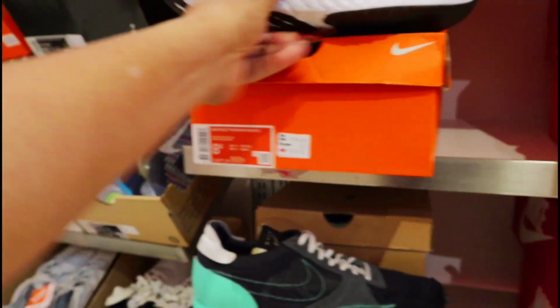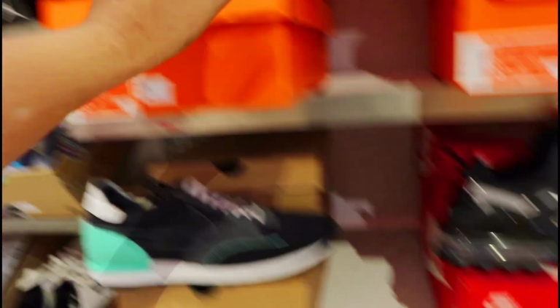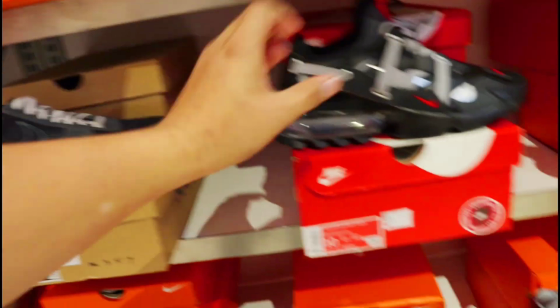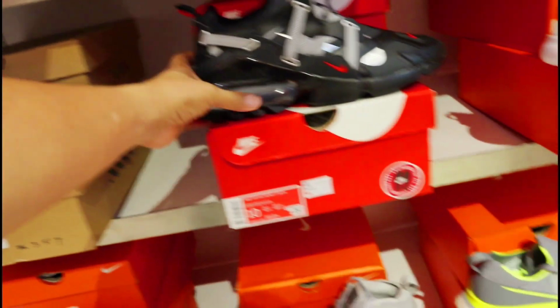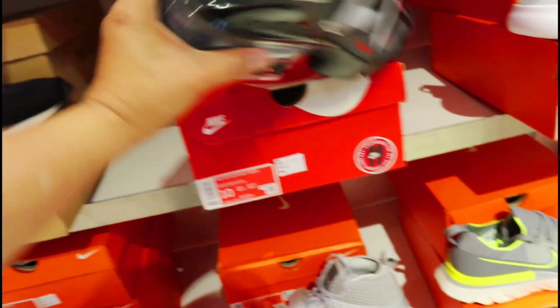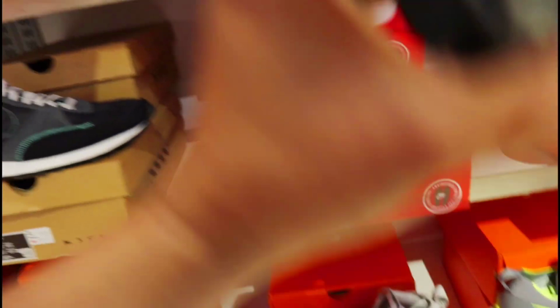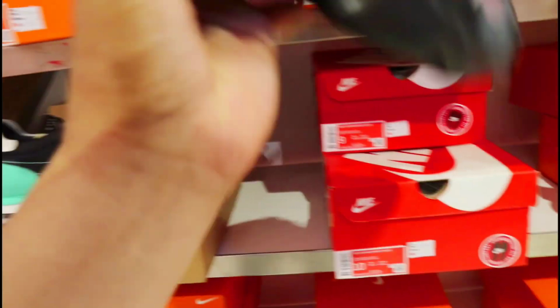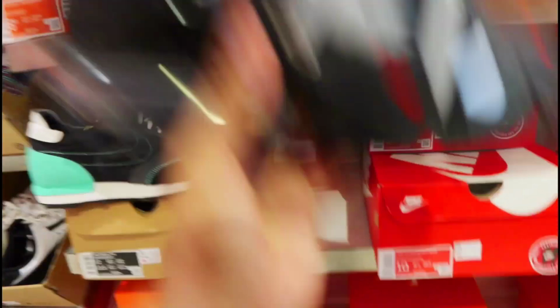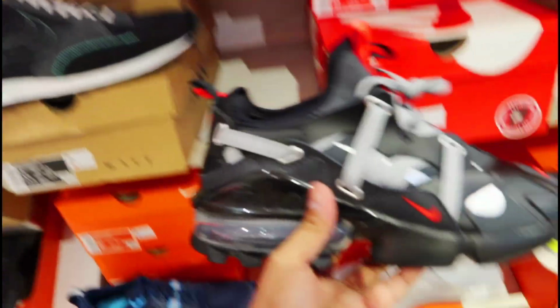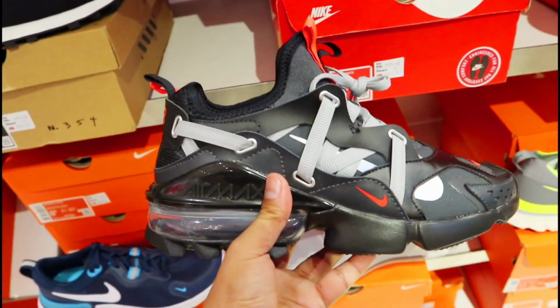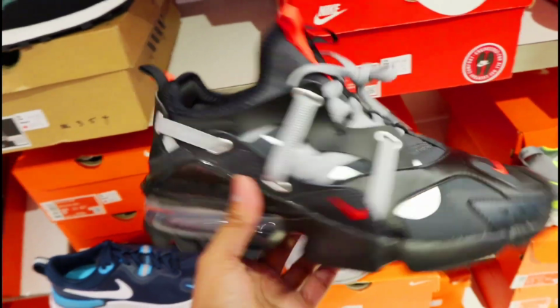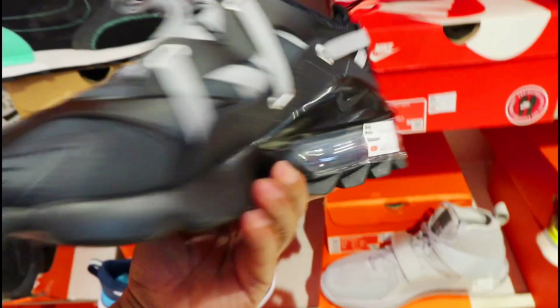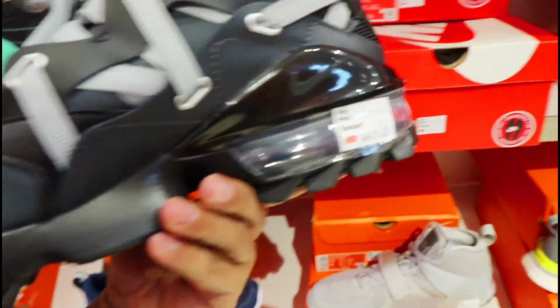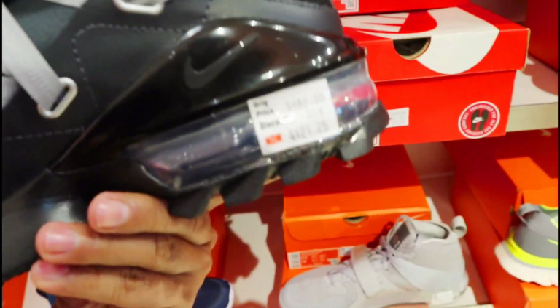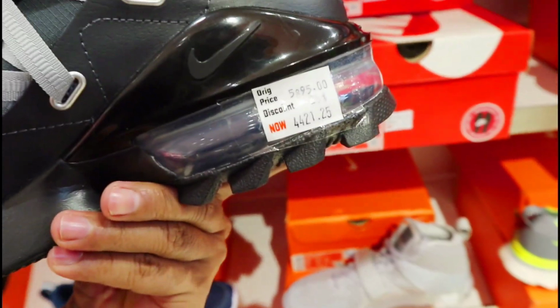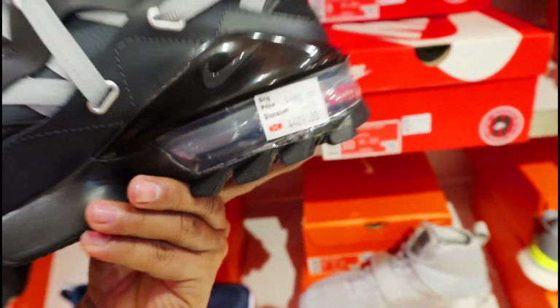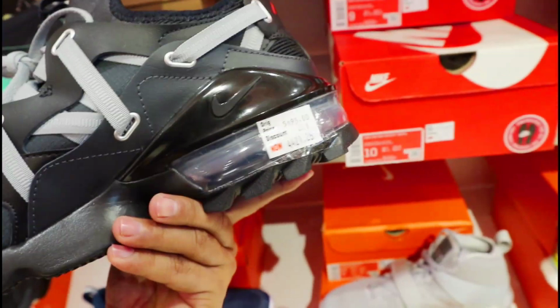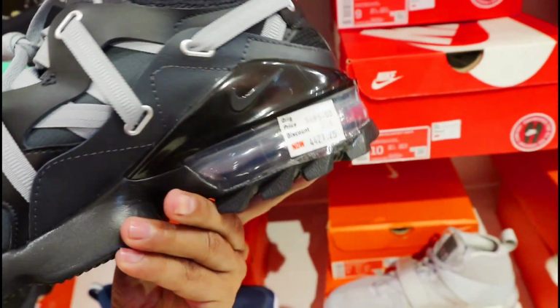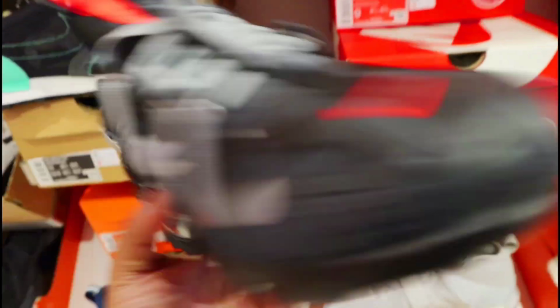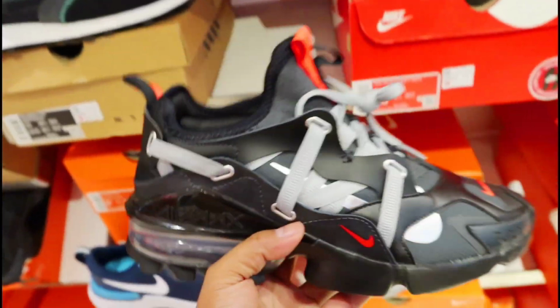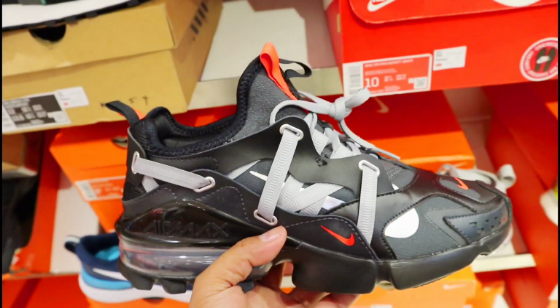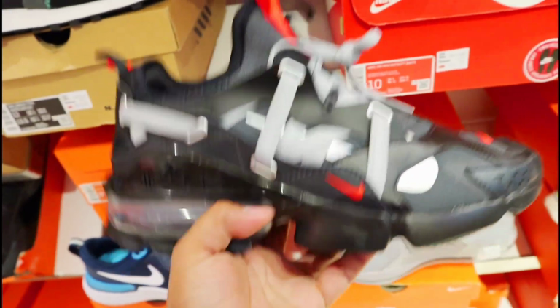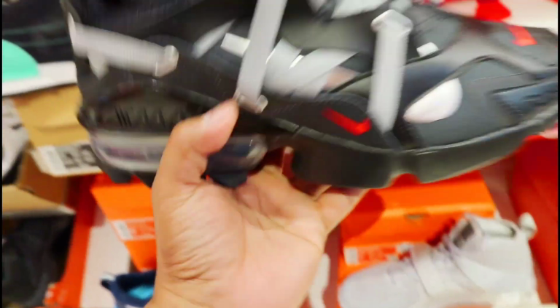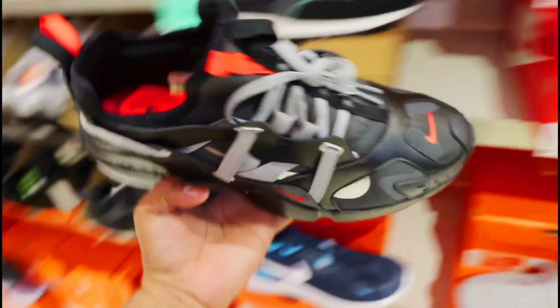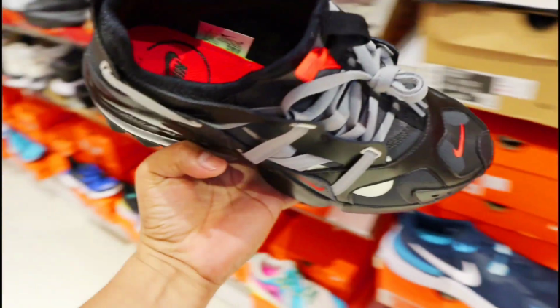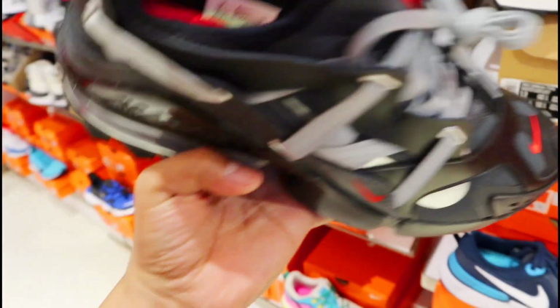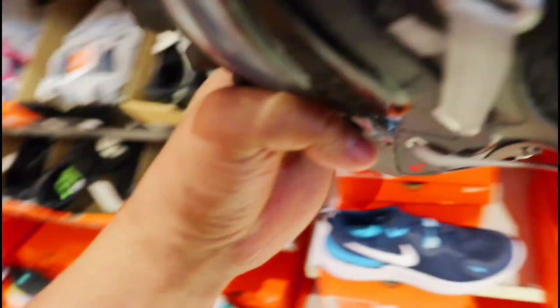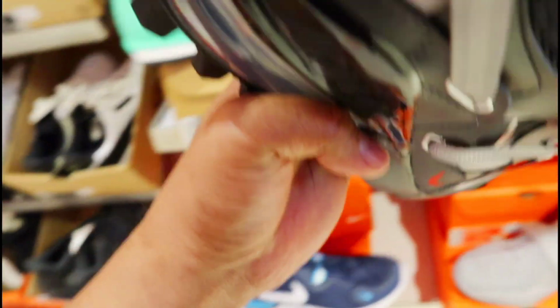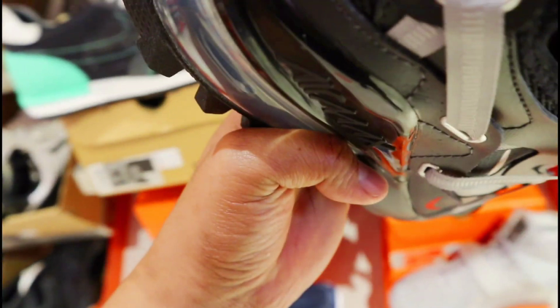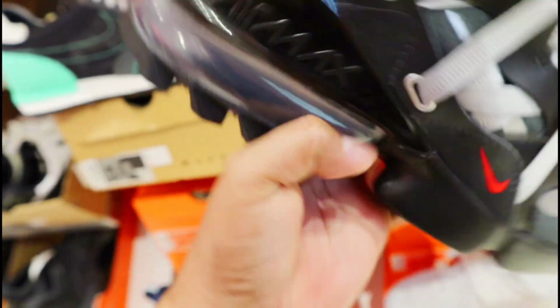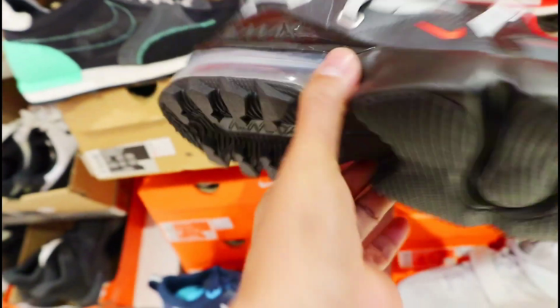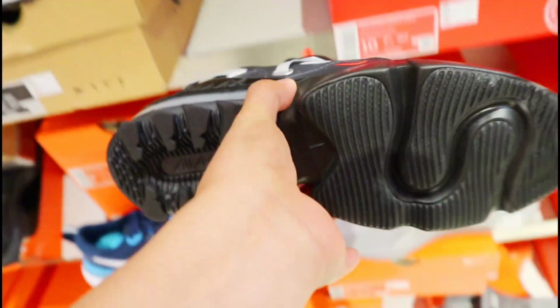Panalo to mga amigo! Tapos isa pa dito sa mga naka-discounted ng mas malaki — 25% off din to, 4,421 pesos na lang din siya mga amigo. Ang ganda rin na design ito — pangalan nito Nike Air Max Infinity.